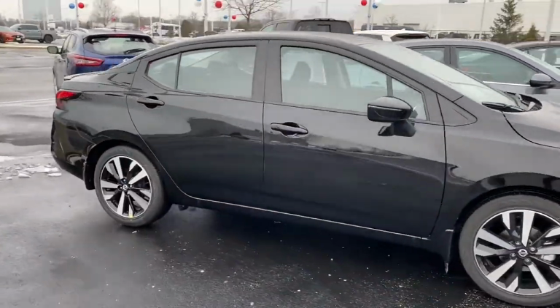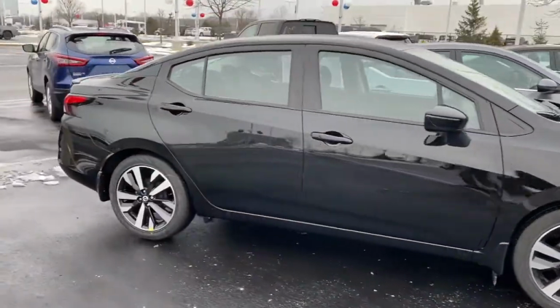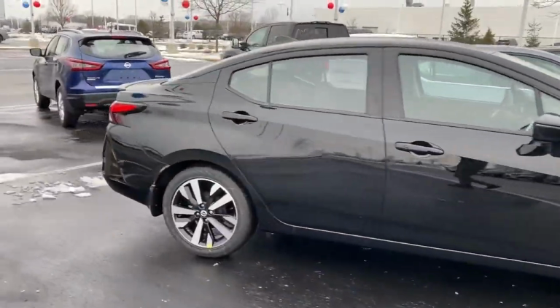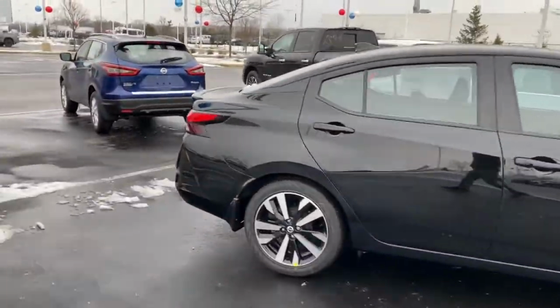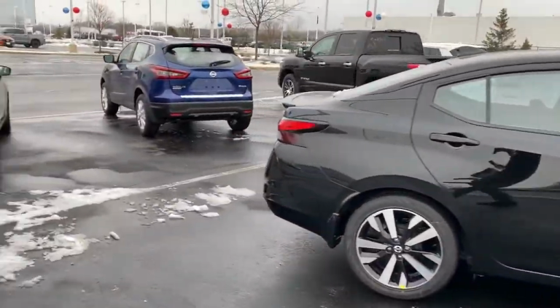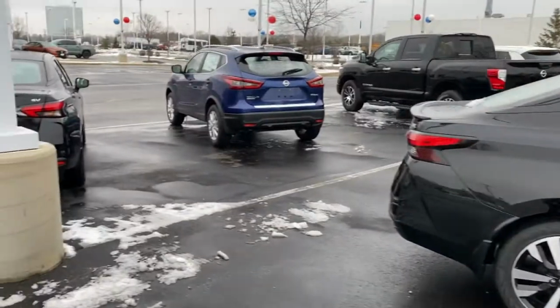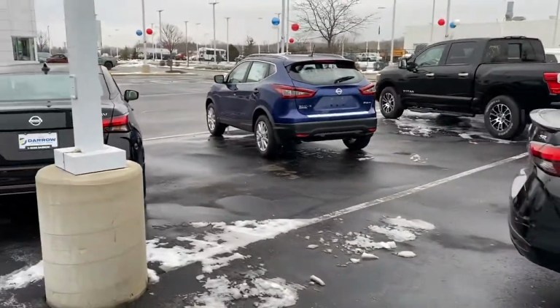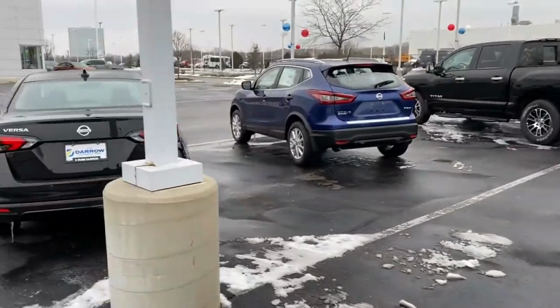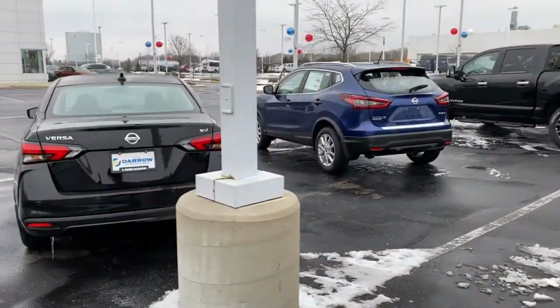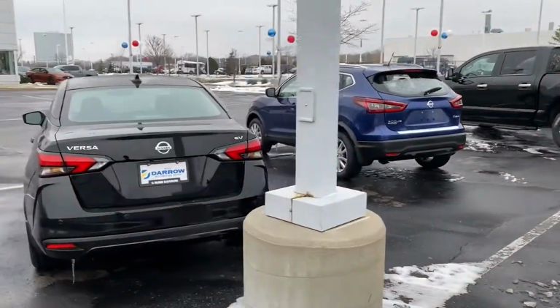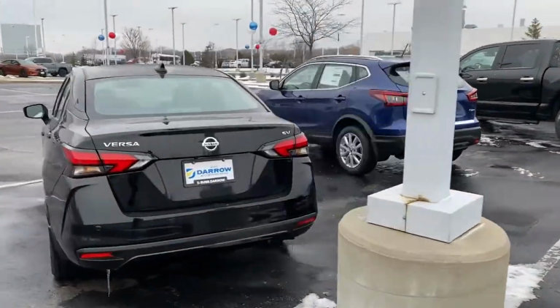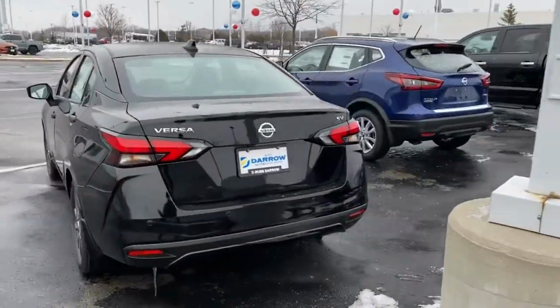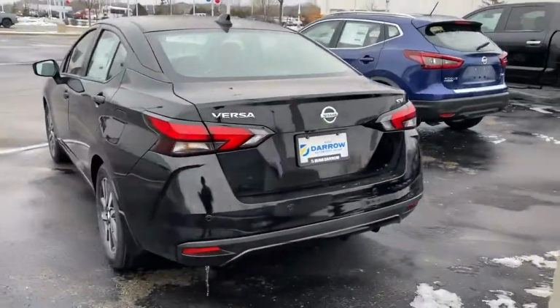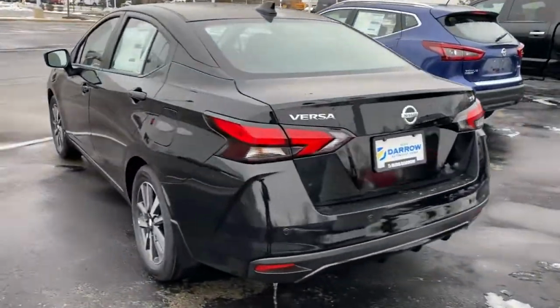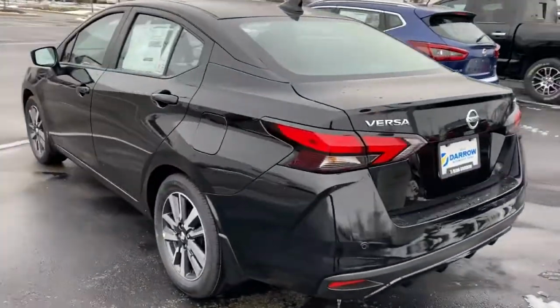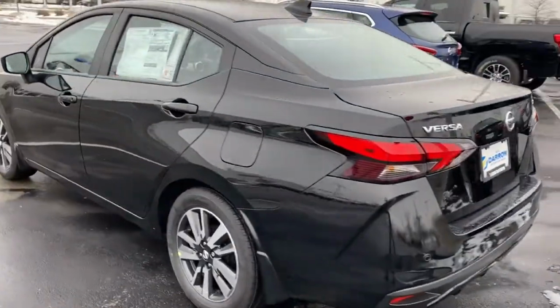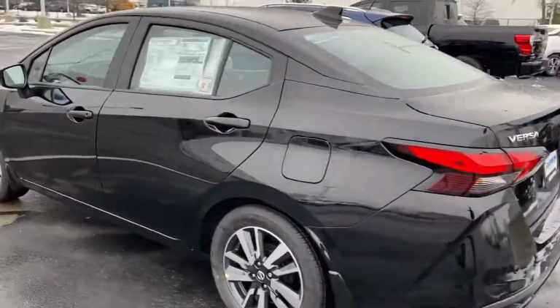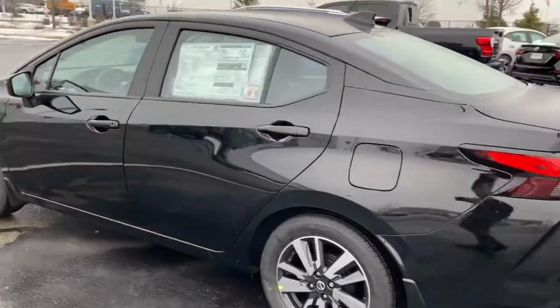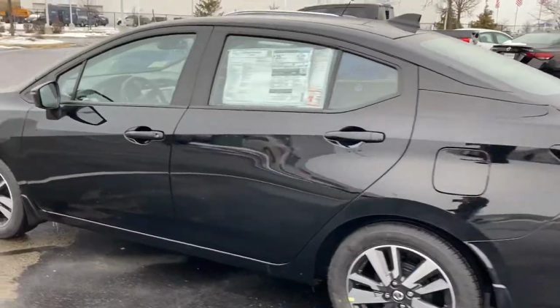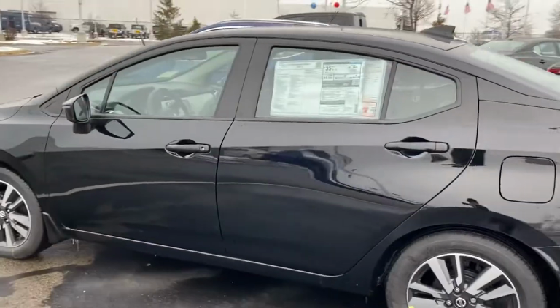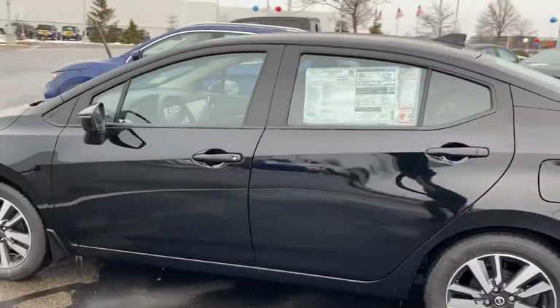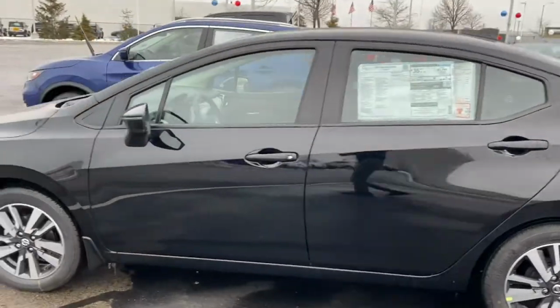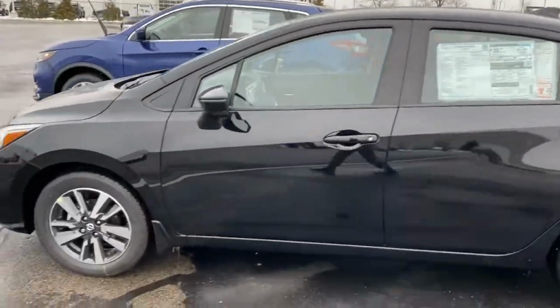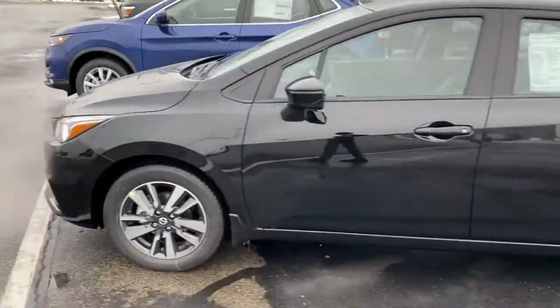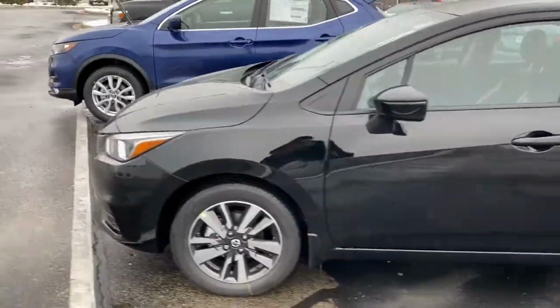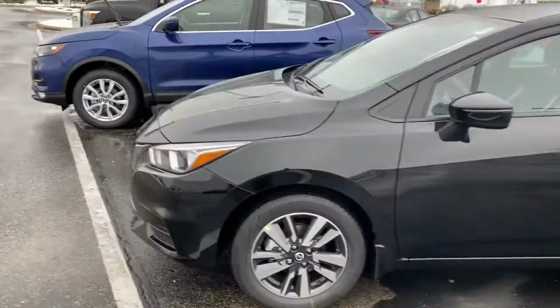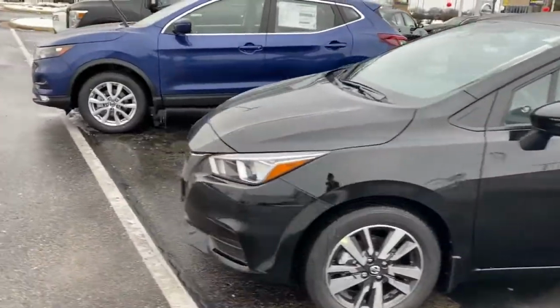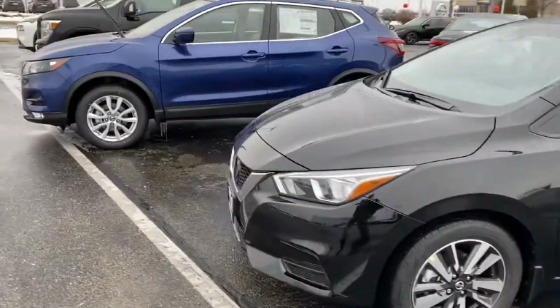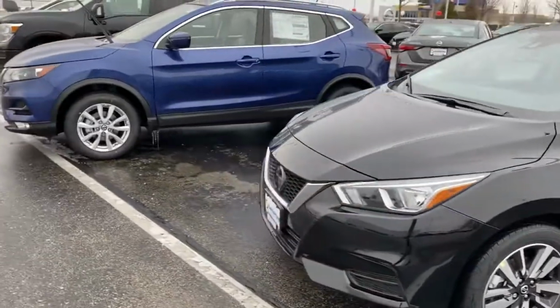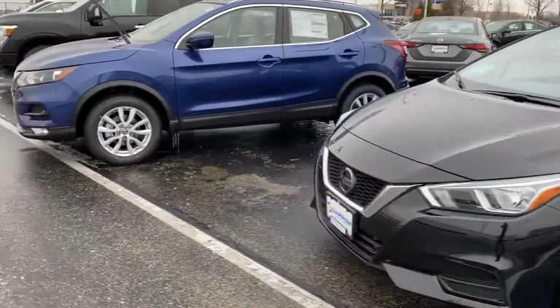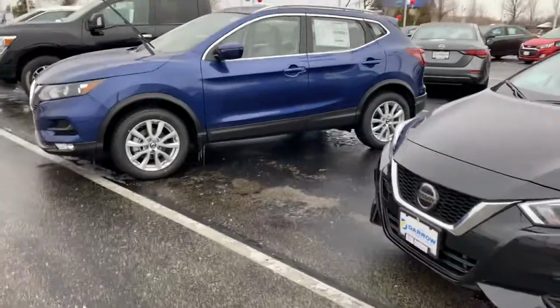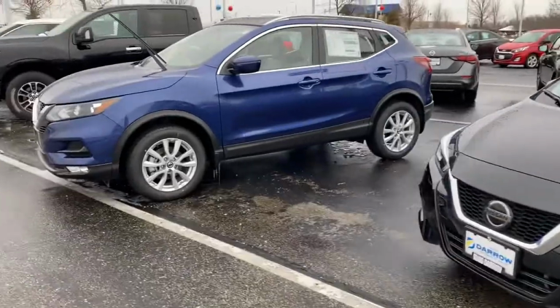We now have 10 models including the Sentra, Leaf, Maxima, Rogue, and Titan now in the lineup with Nissan Safety Shield 360 technology. That means all these vehicles — up to 10 models — are now coming with the following safety features: